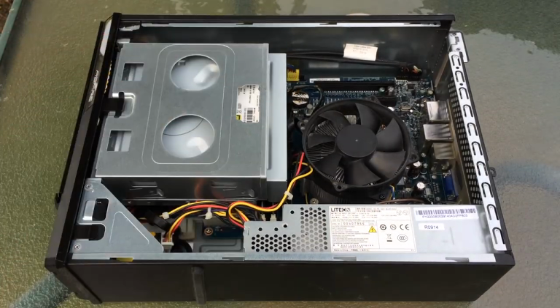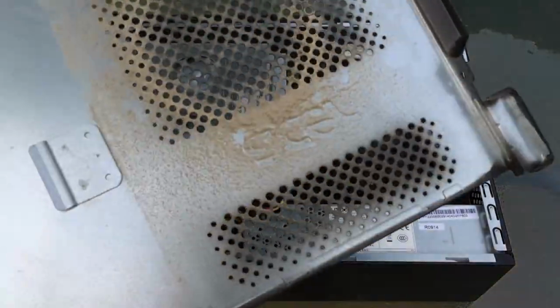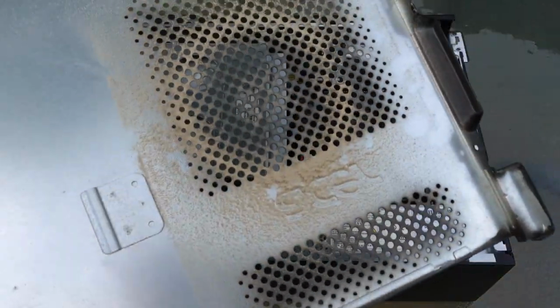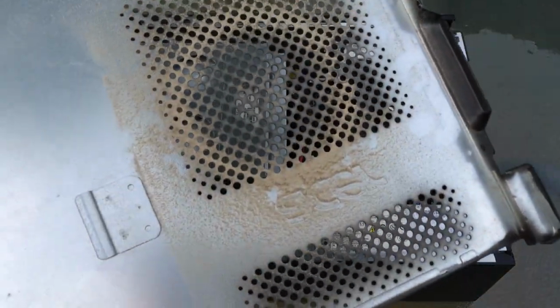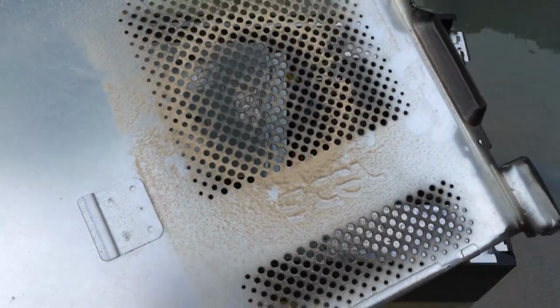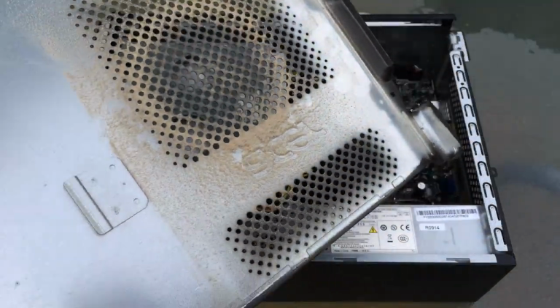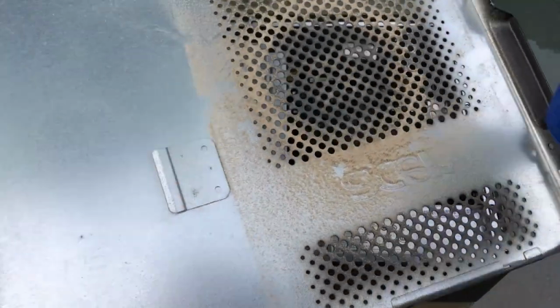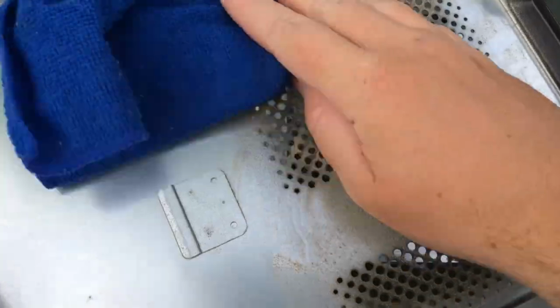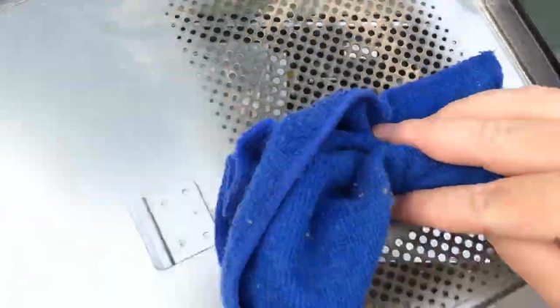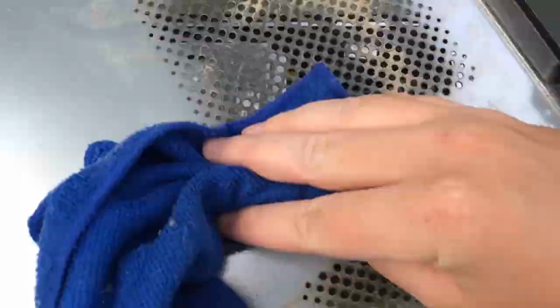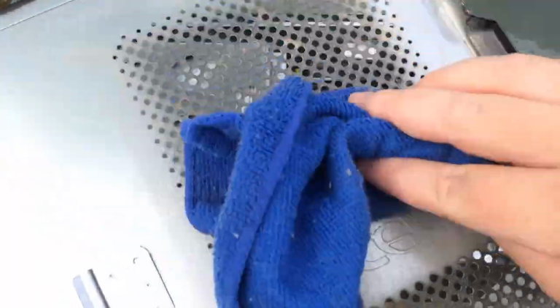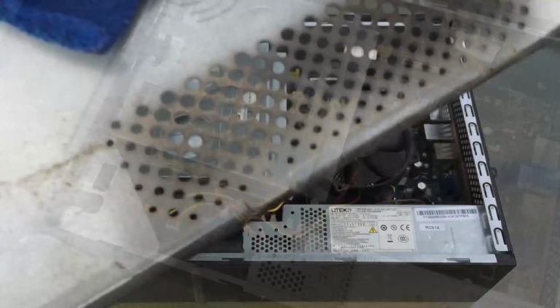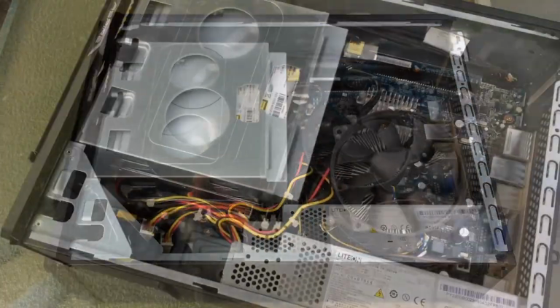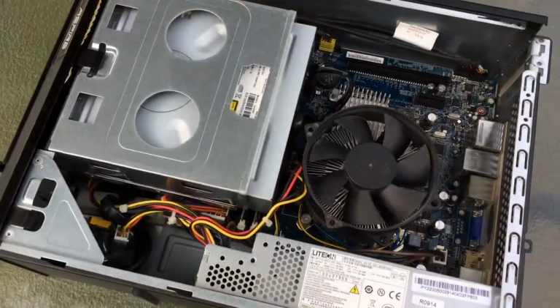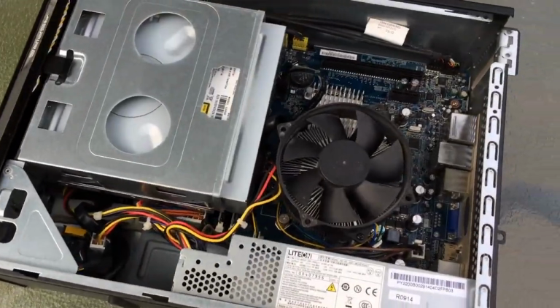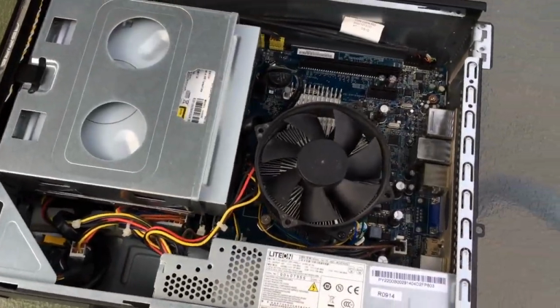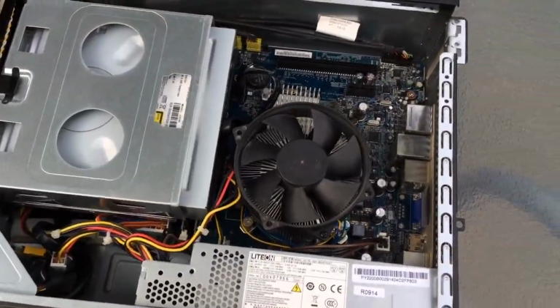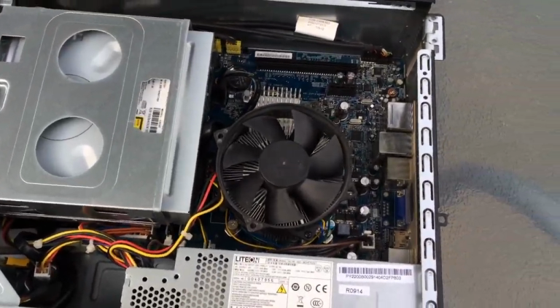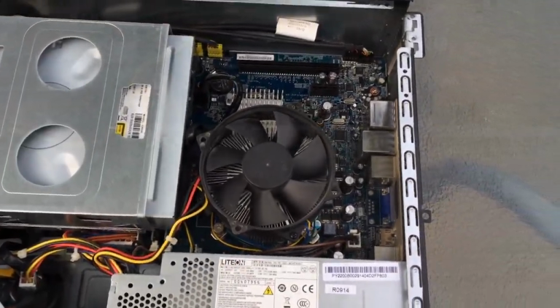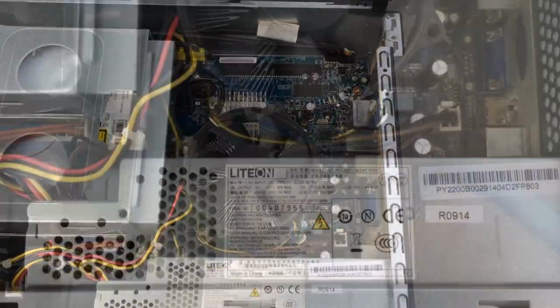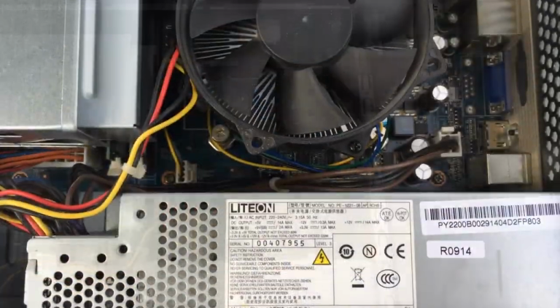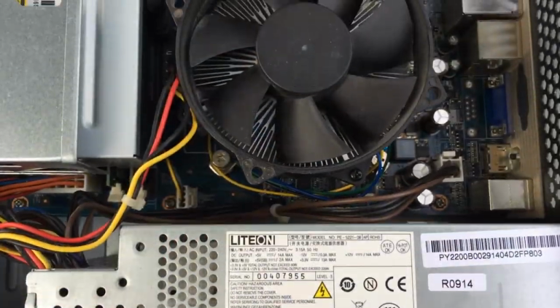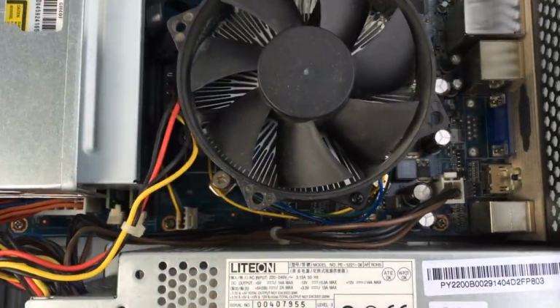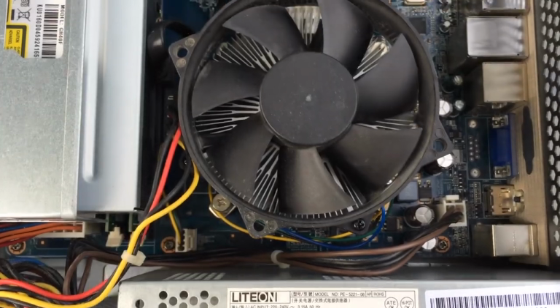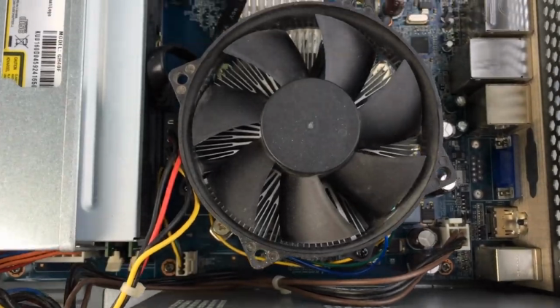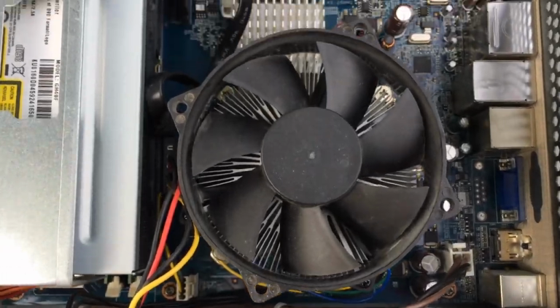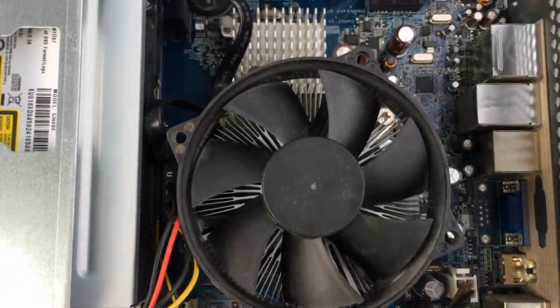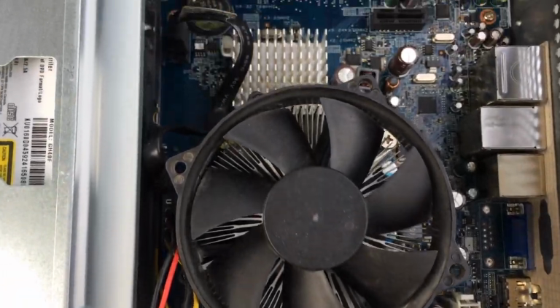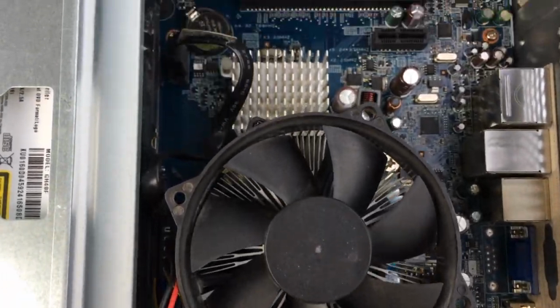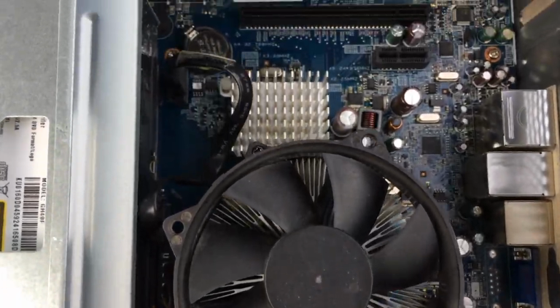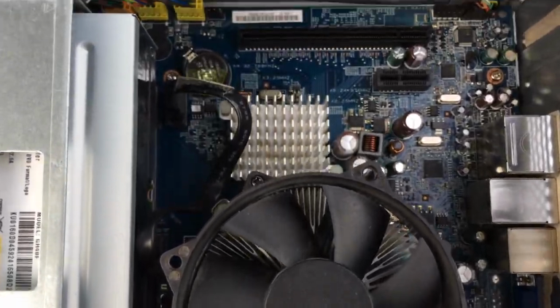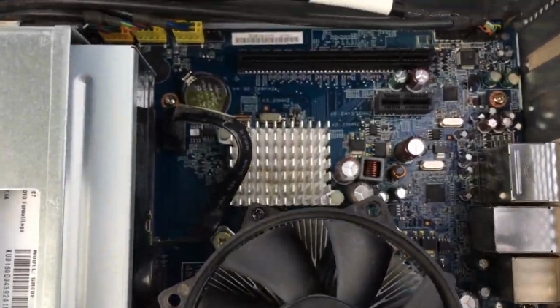The last thing to do is of course wipe that dirty side panel. And with that done, here we have a nice clean and dust free mini compact PC that should run a lot quieter and cooler.